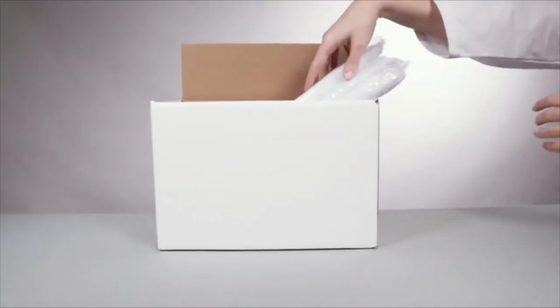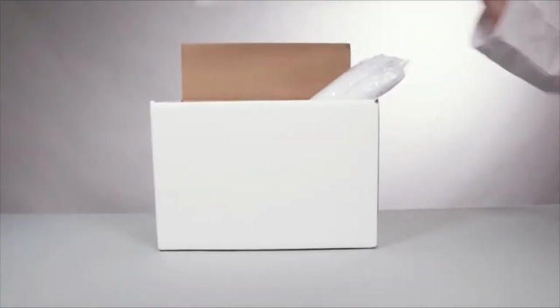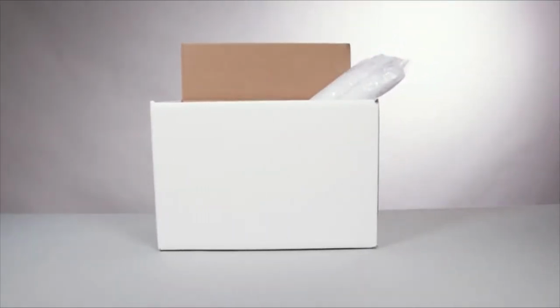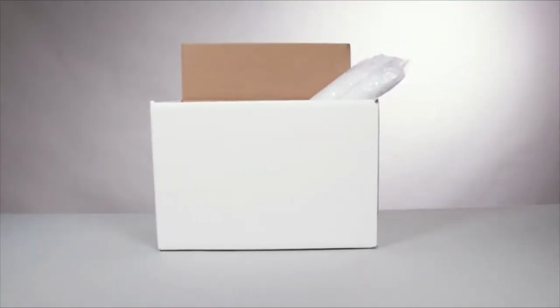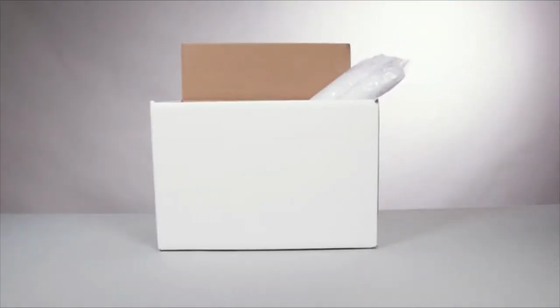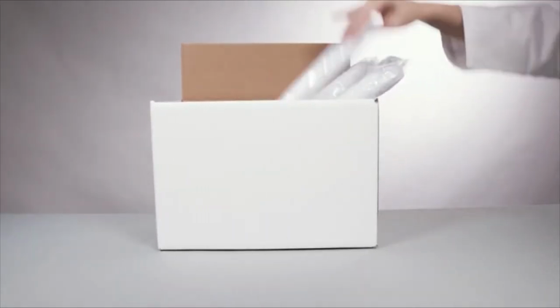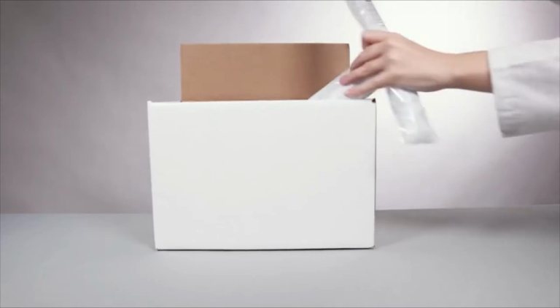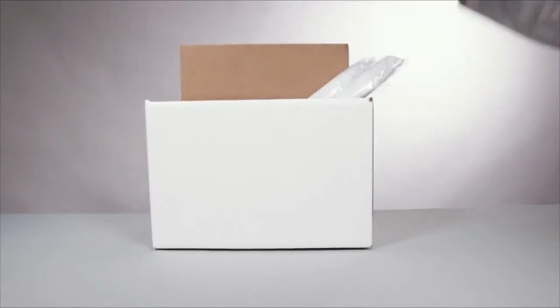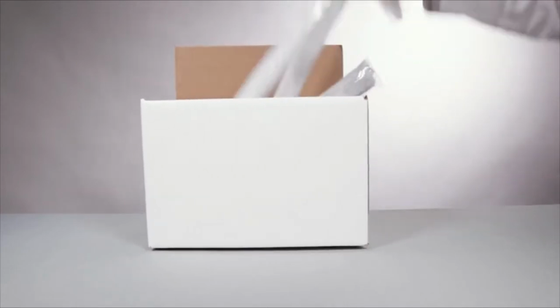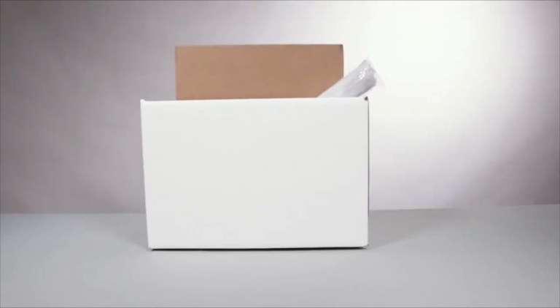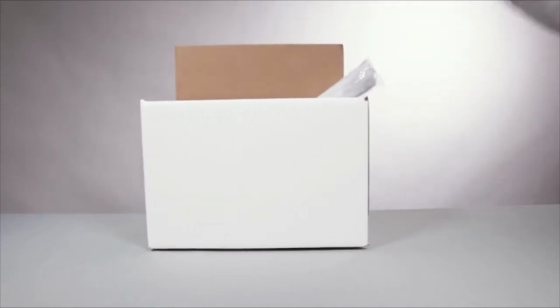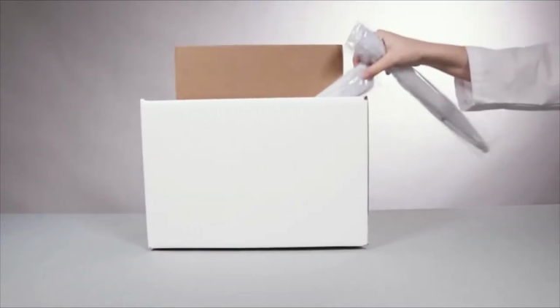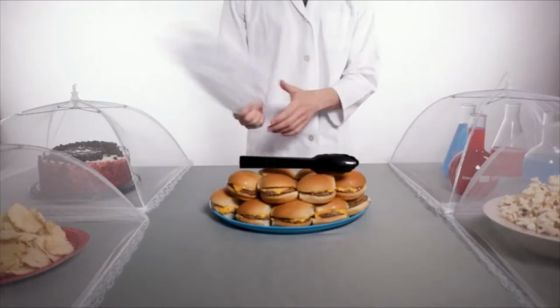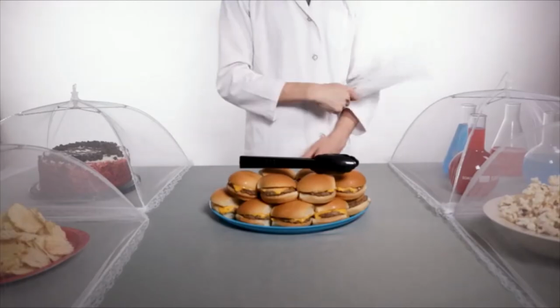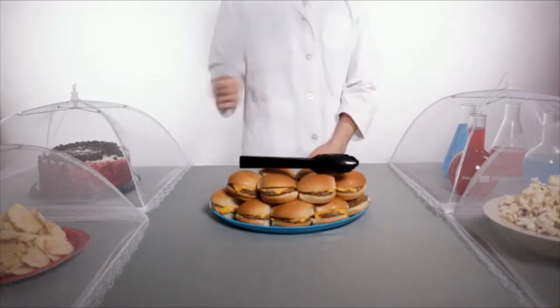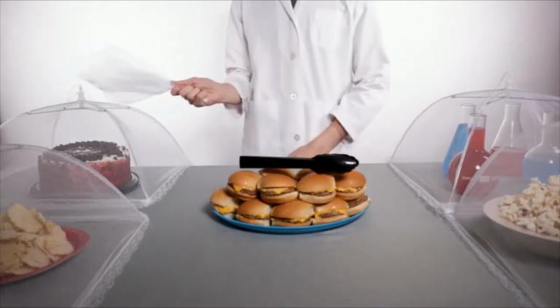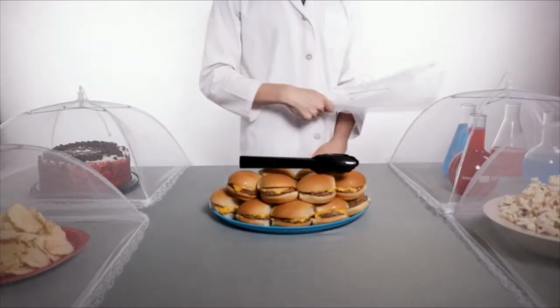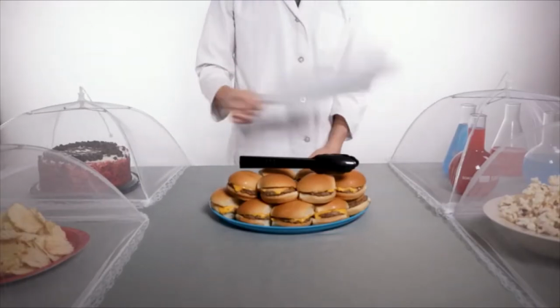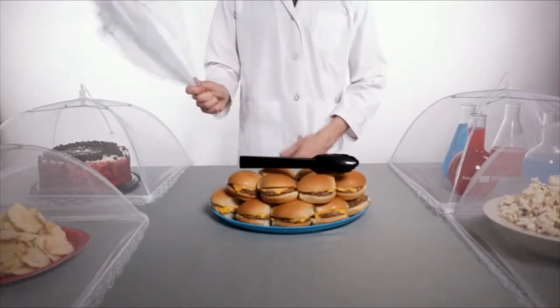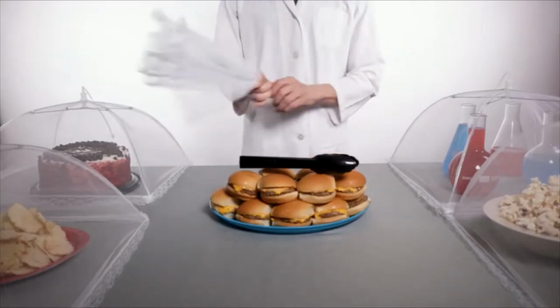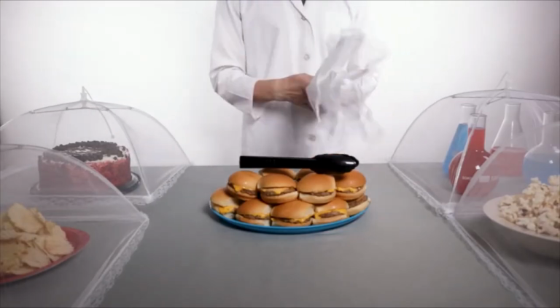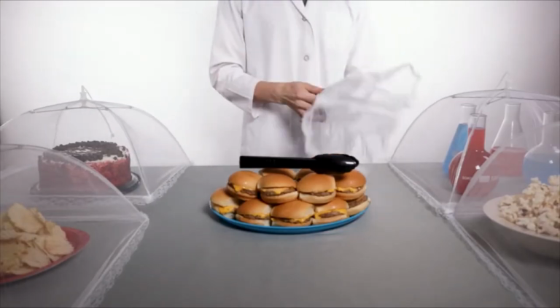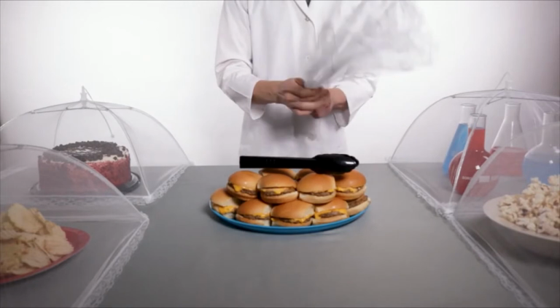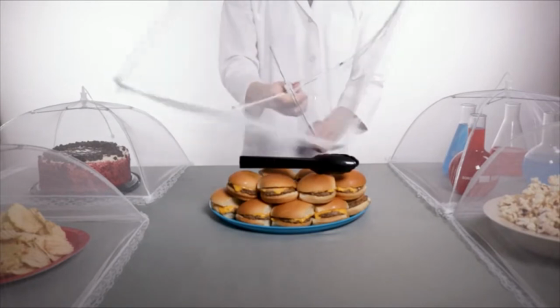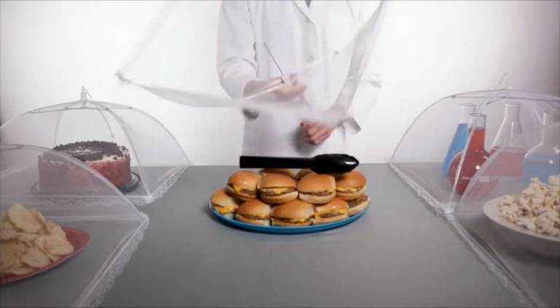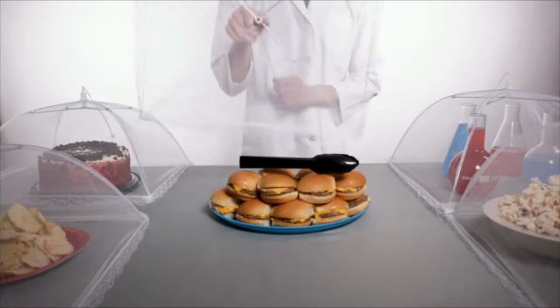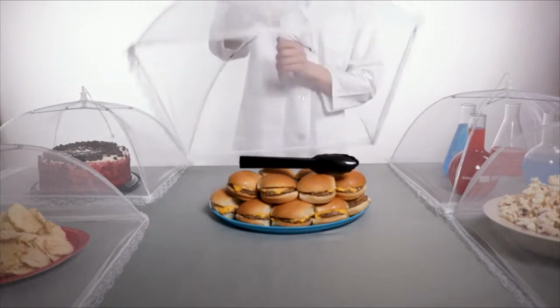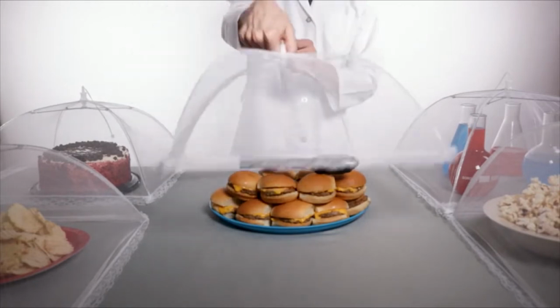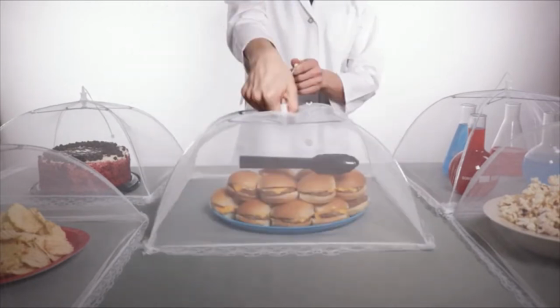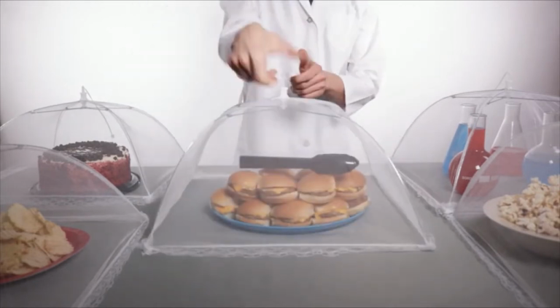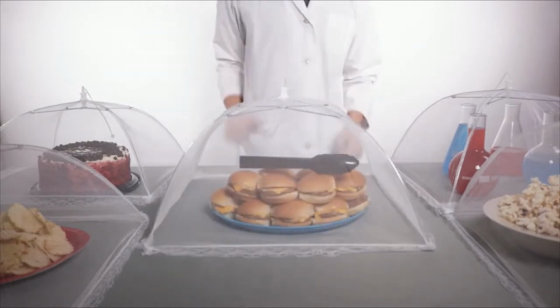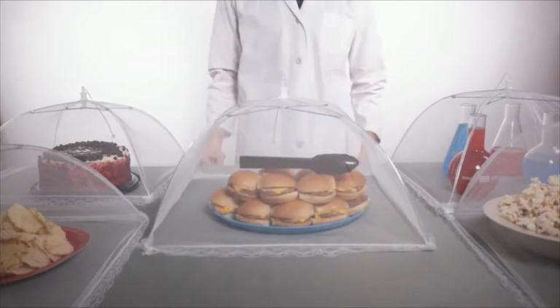Today we're taking a look at a pack of large outdoor food covers. Bugs bugging your food? Mesh up their plans by protecting your feast with this pop-up screen dome.